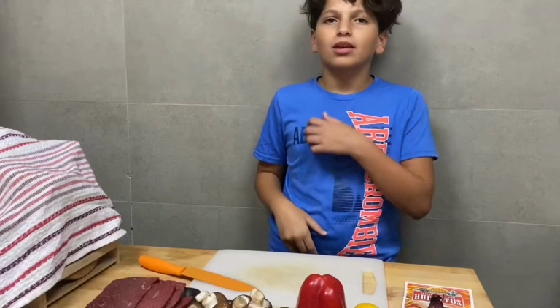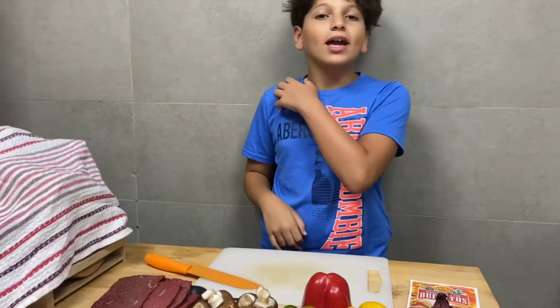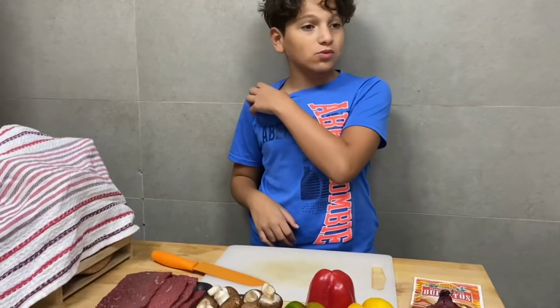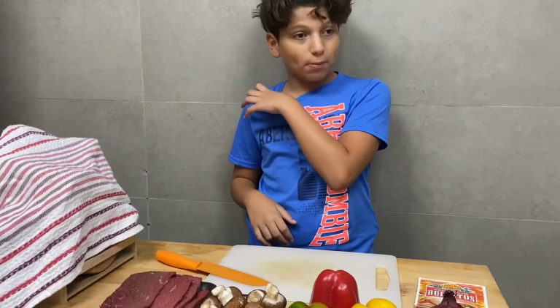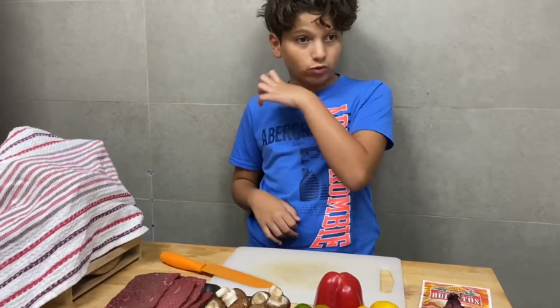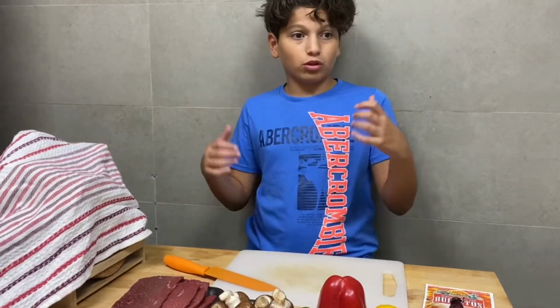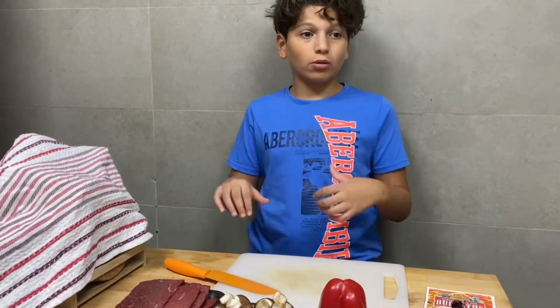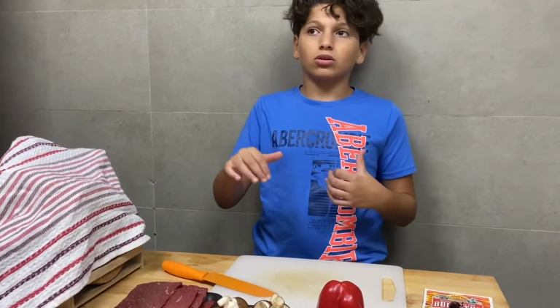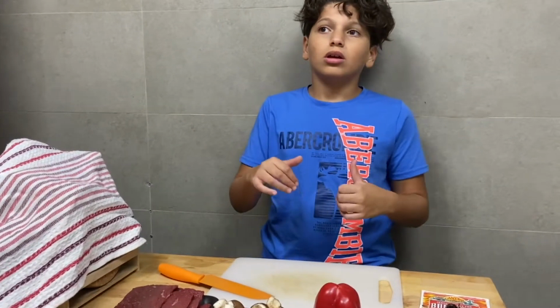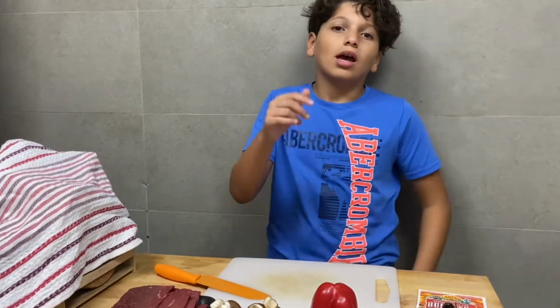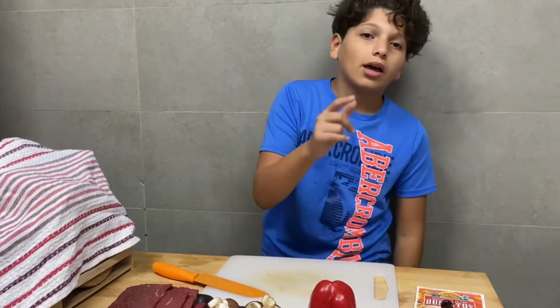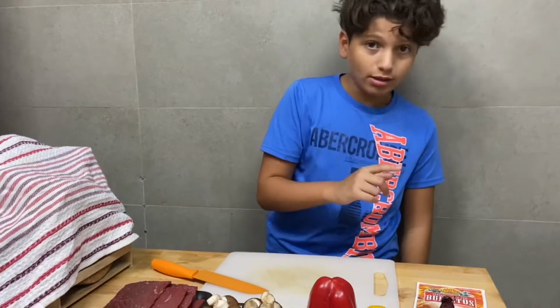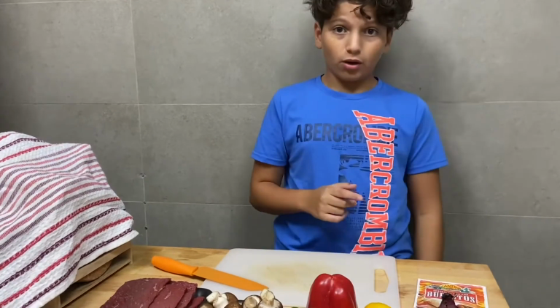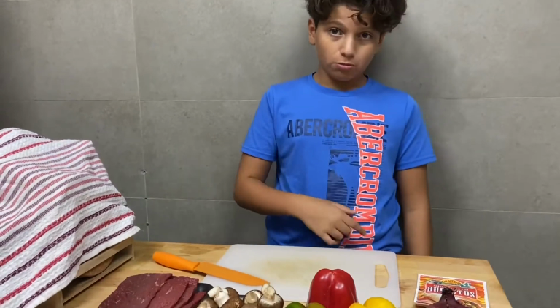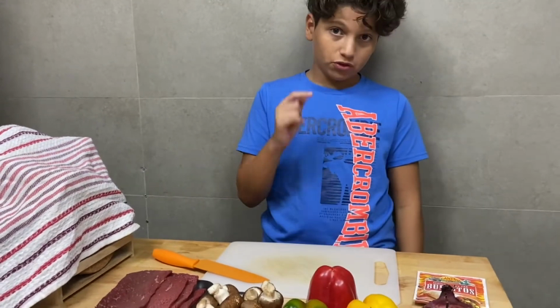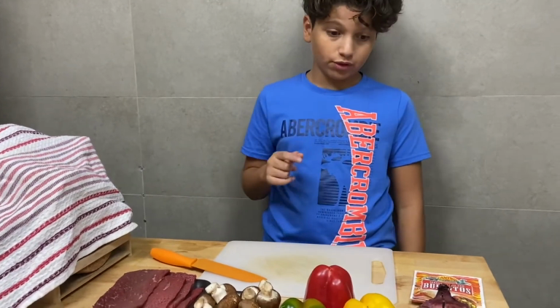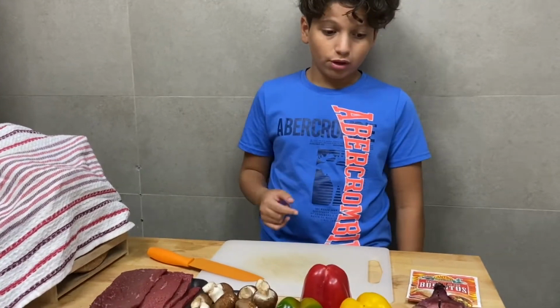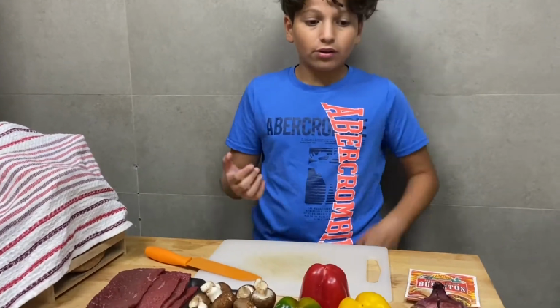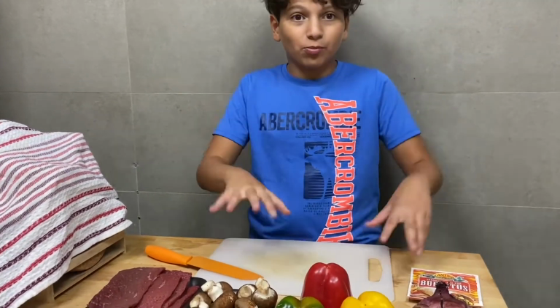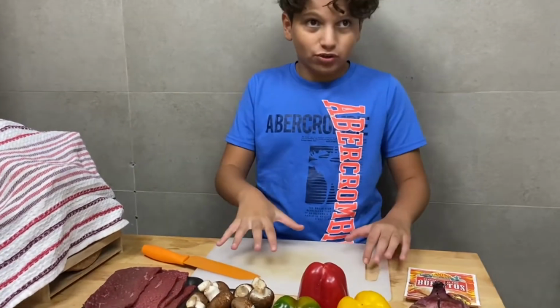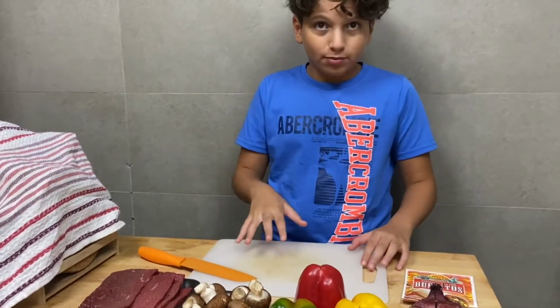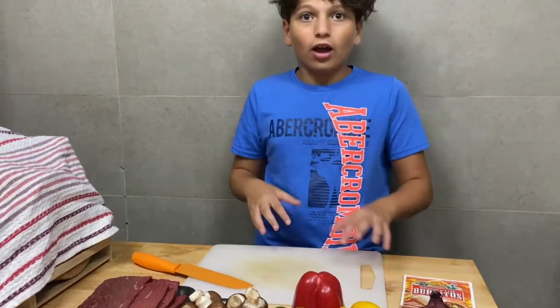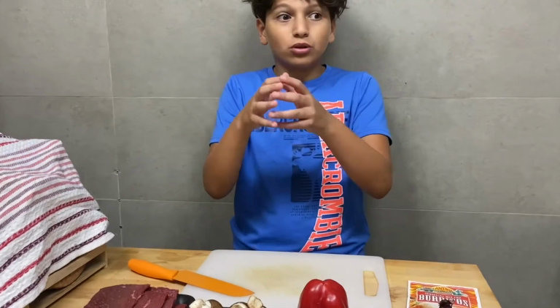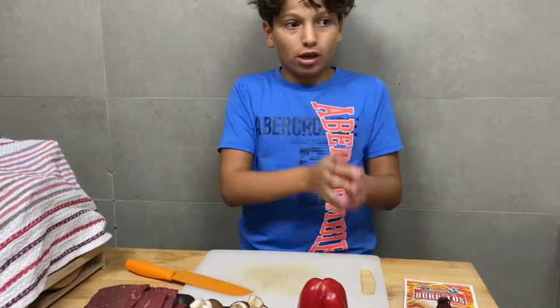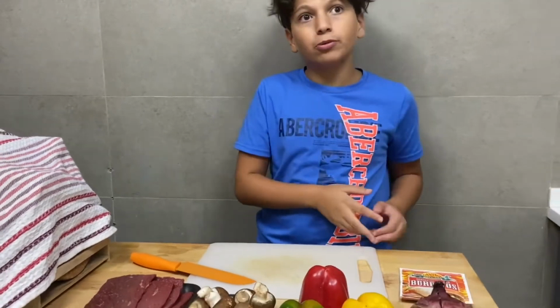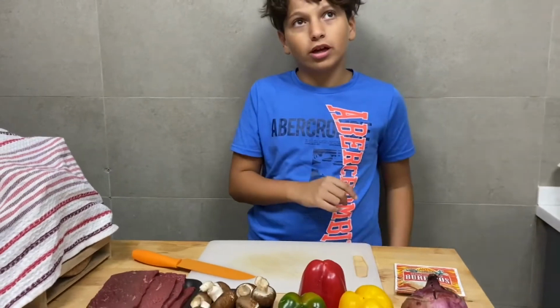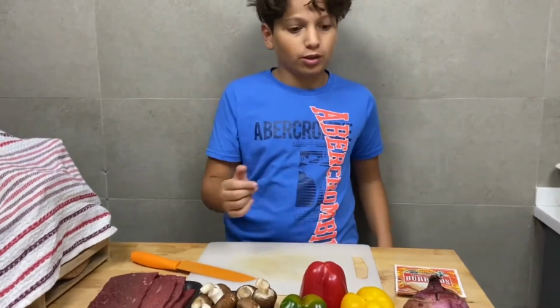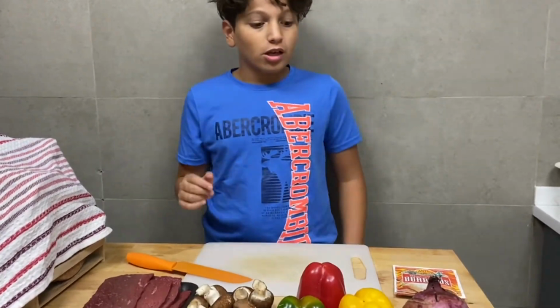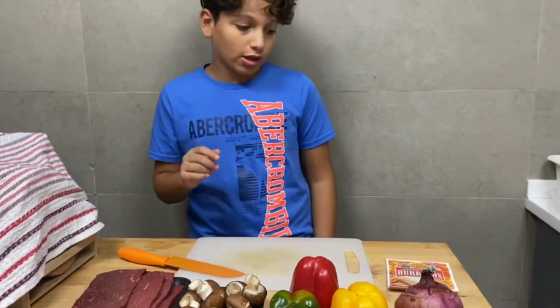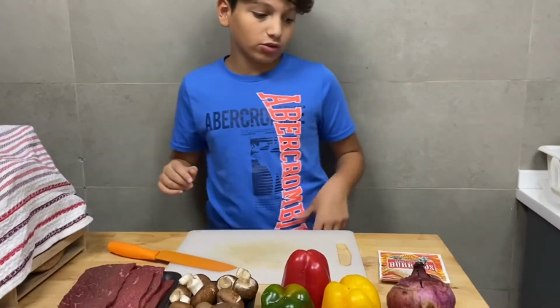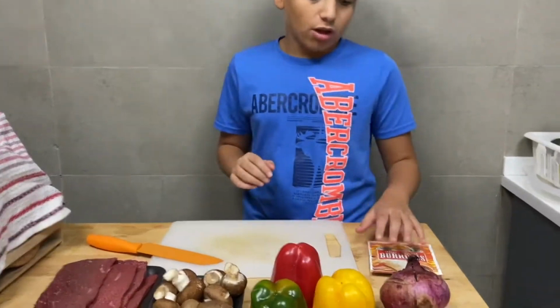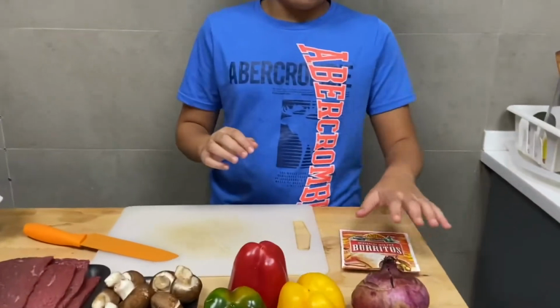Hey guys, welcome back to the Jojito Burrito! I hope you enjoyed my first video. Now it's burrito time! I hope you subscribed and put a like. Now let's get right into it.